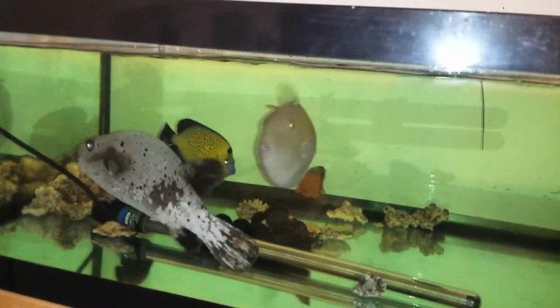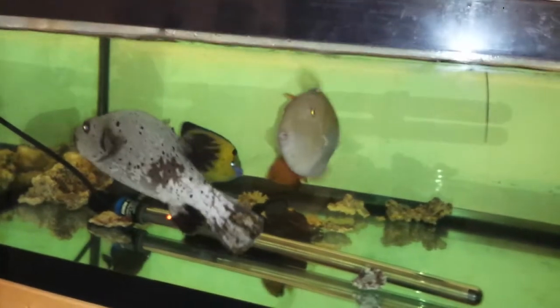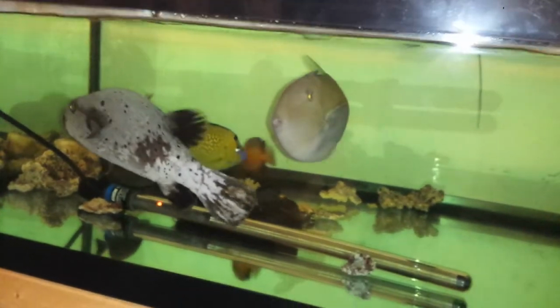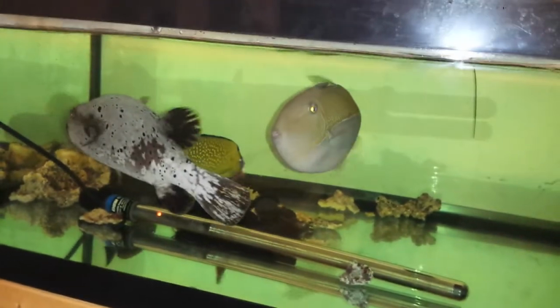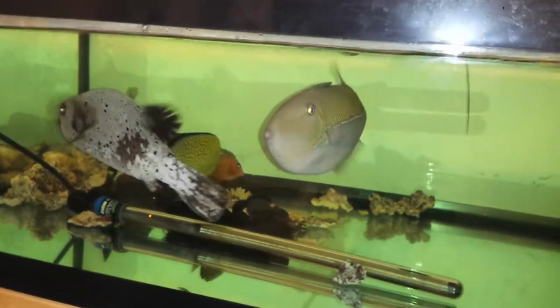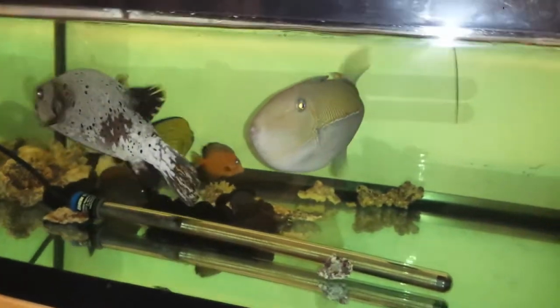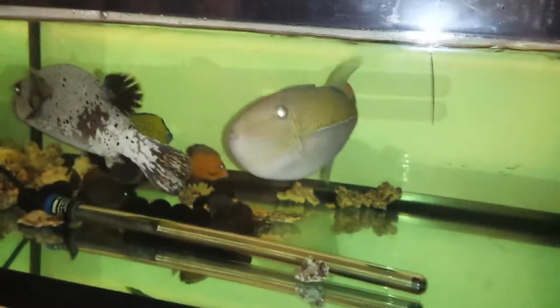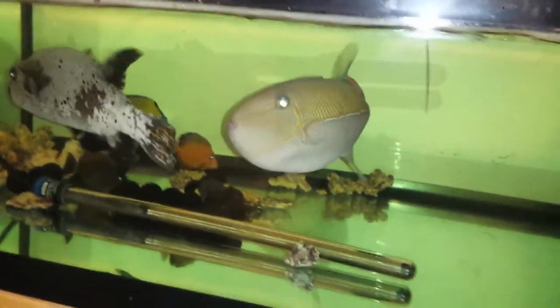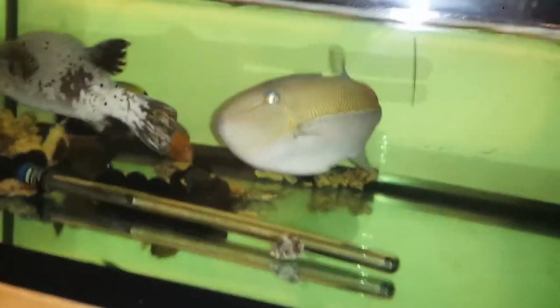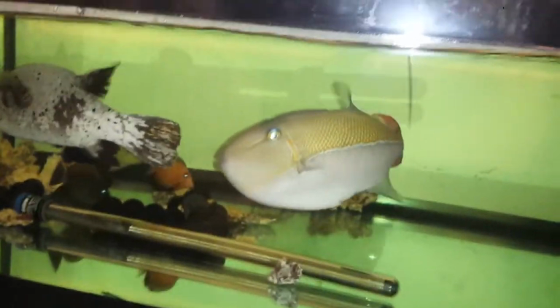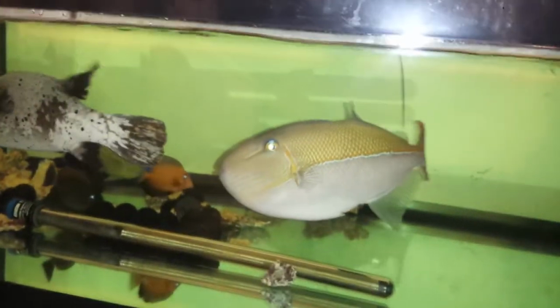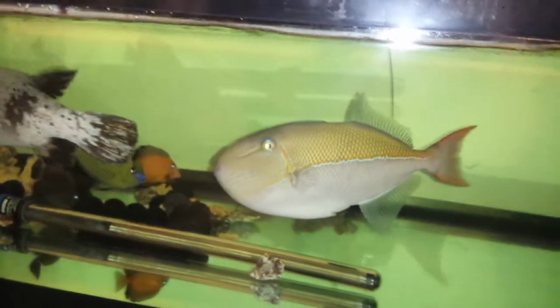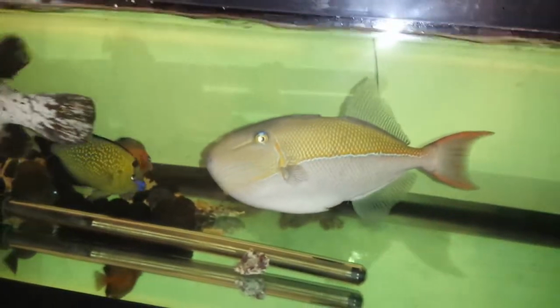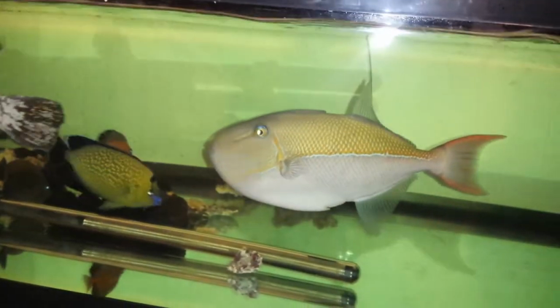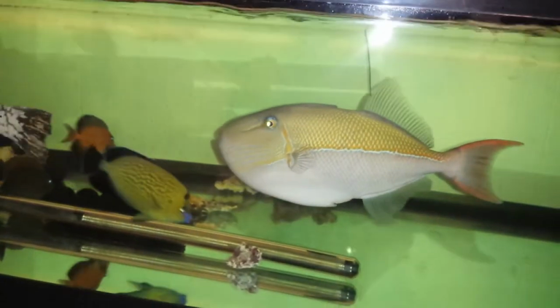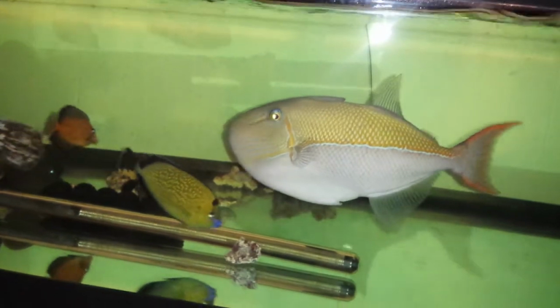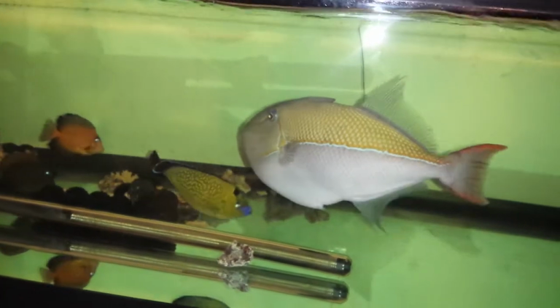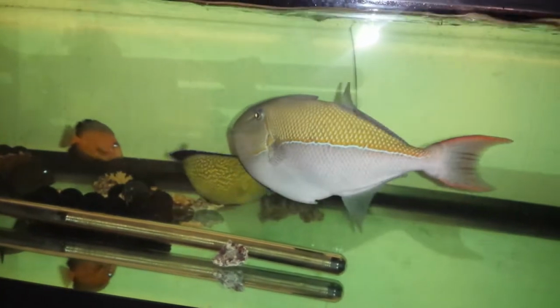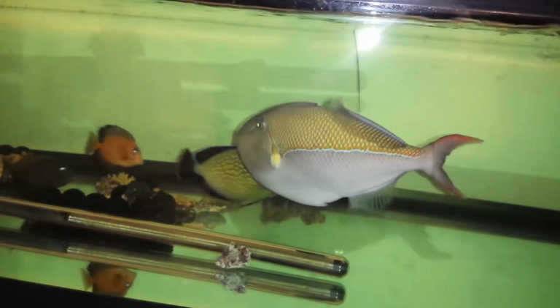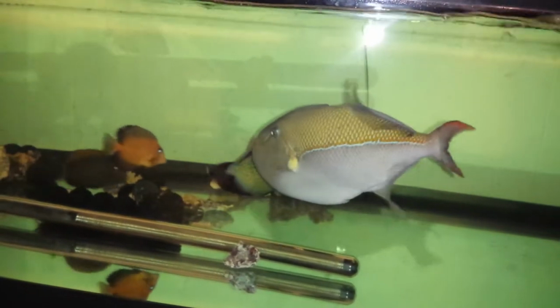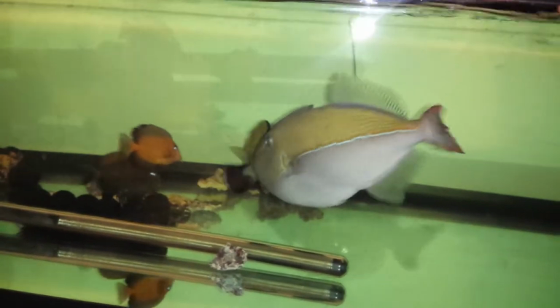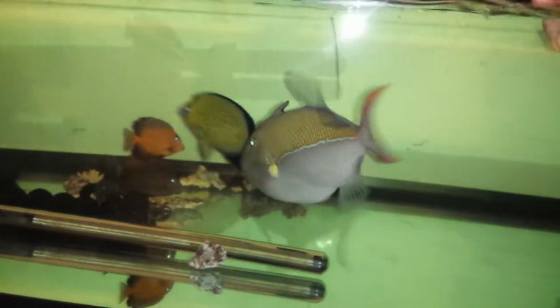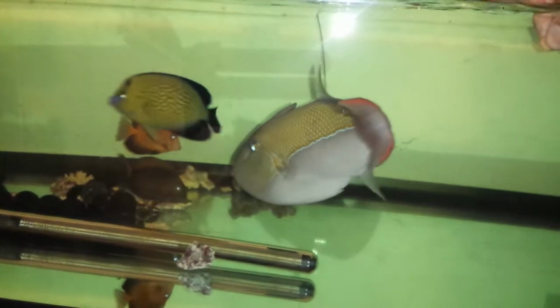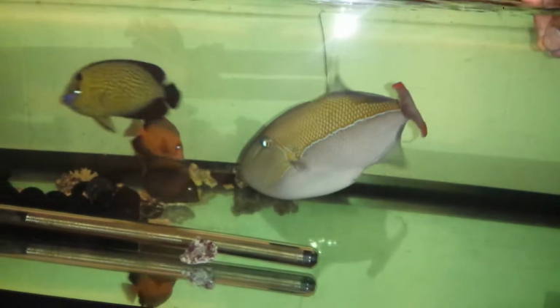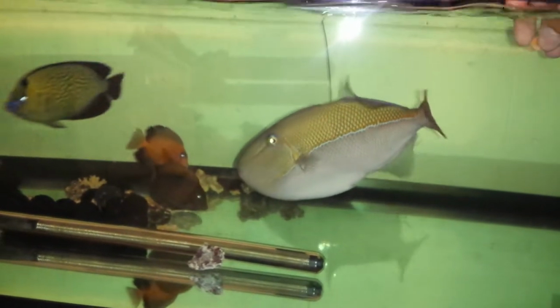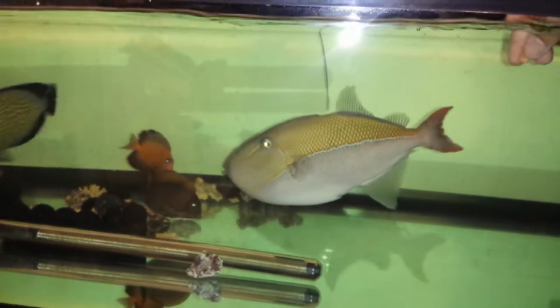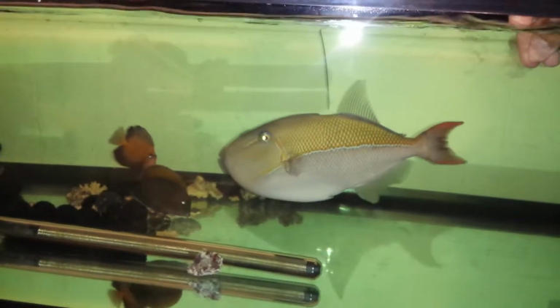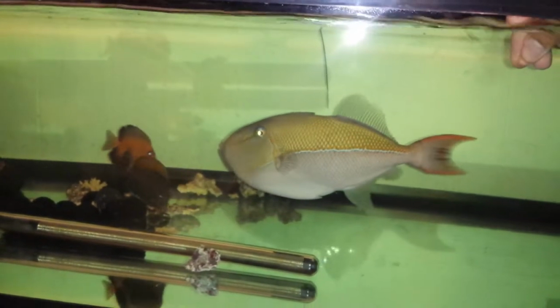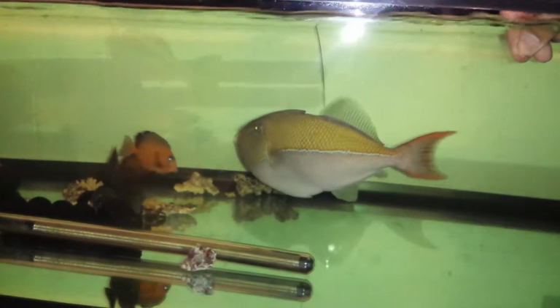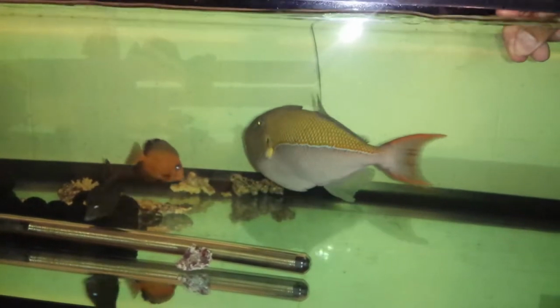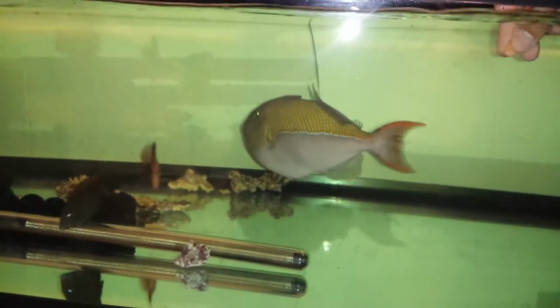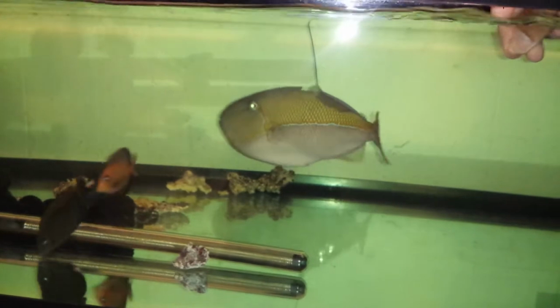This water looks so green — I think I need gravel on the bottom. It's reflecting and making everything look green.